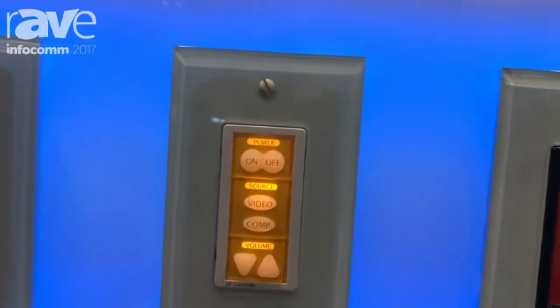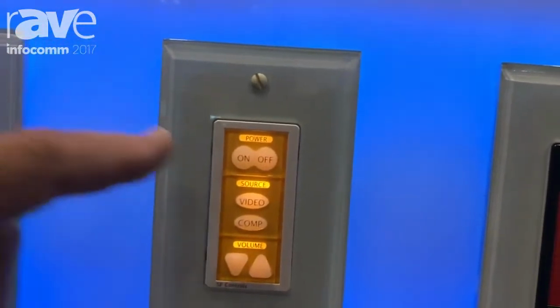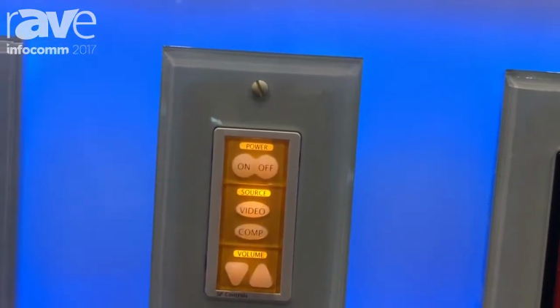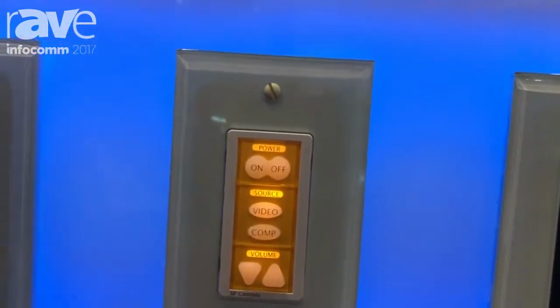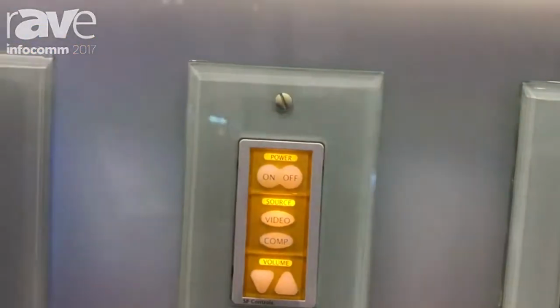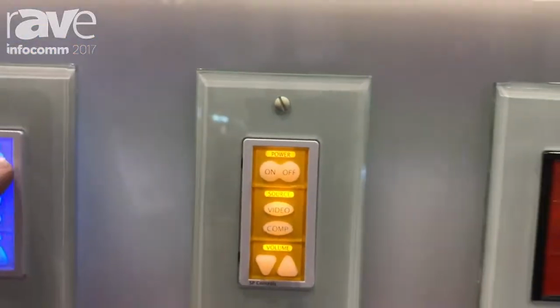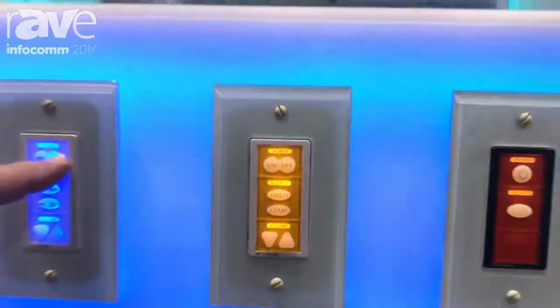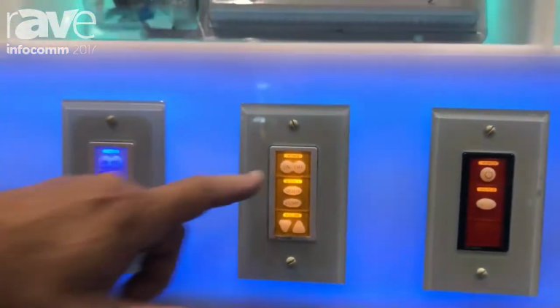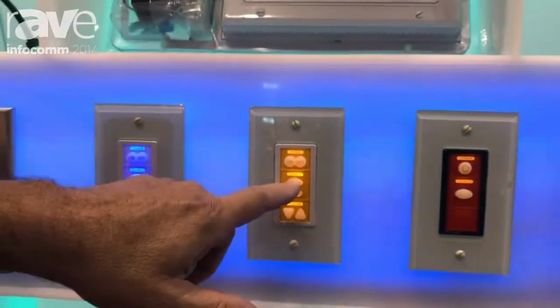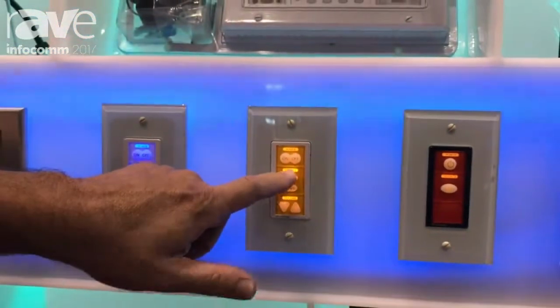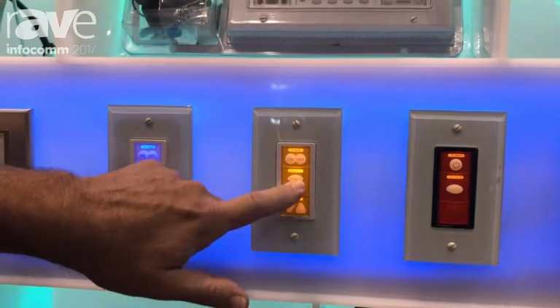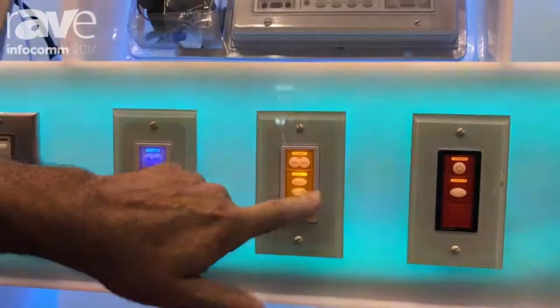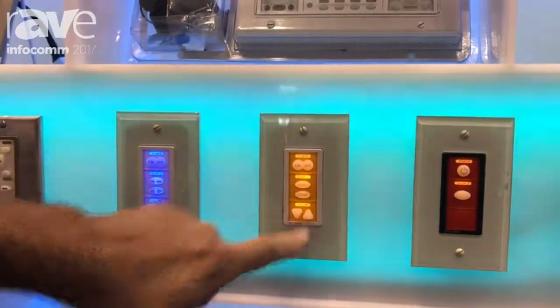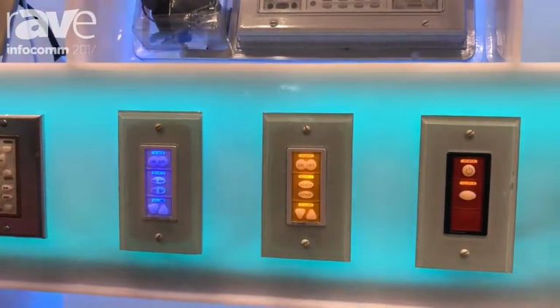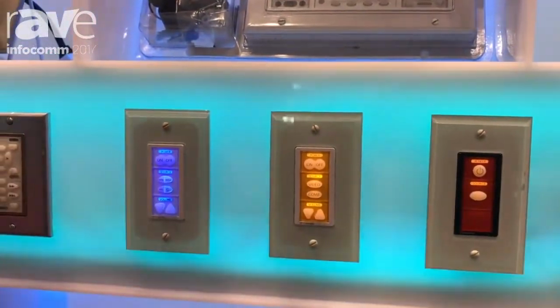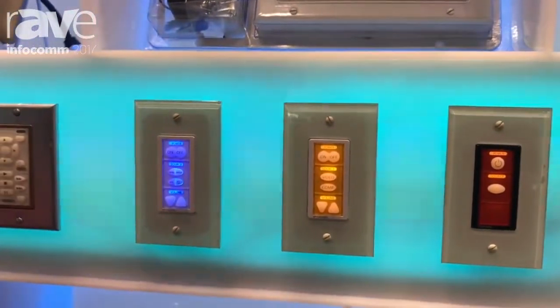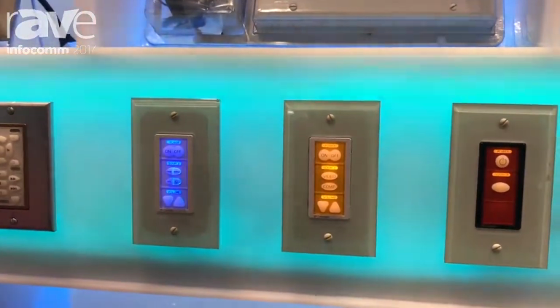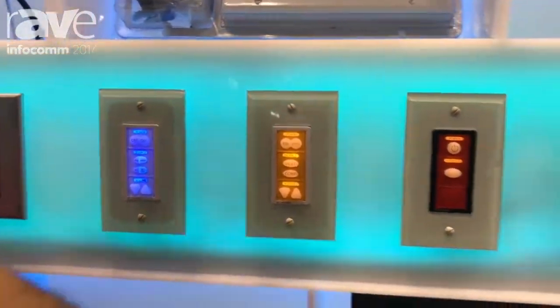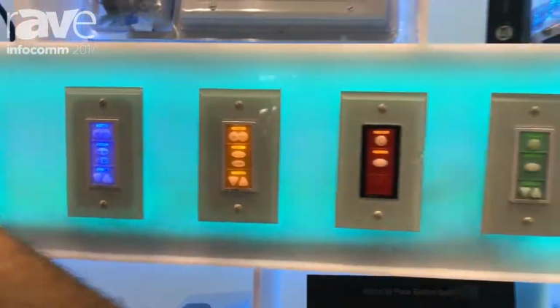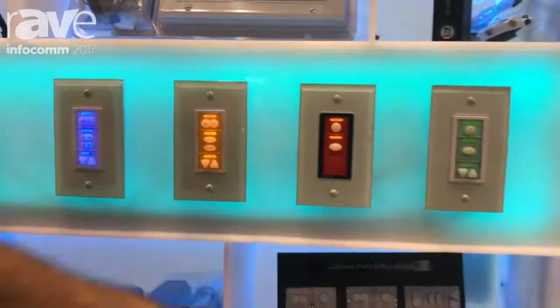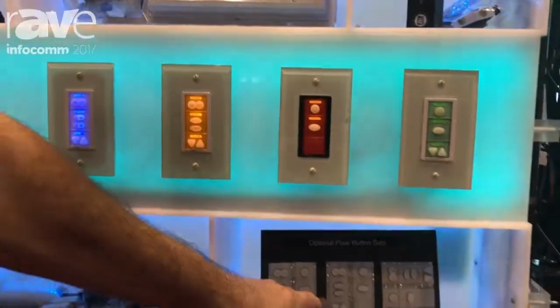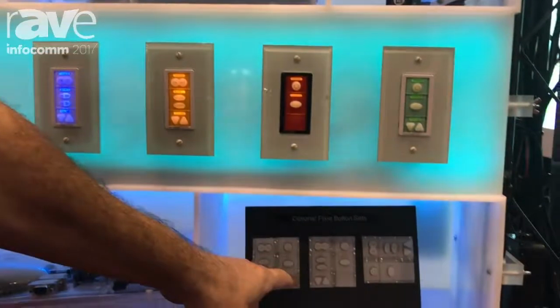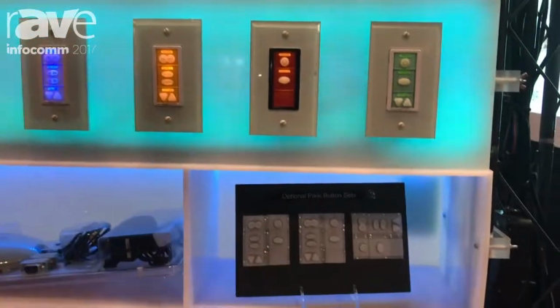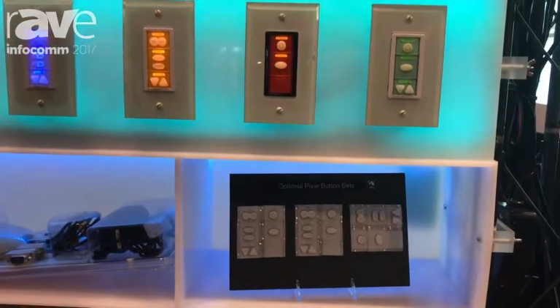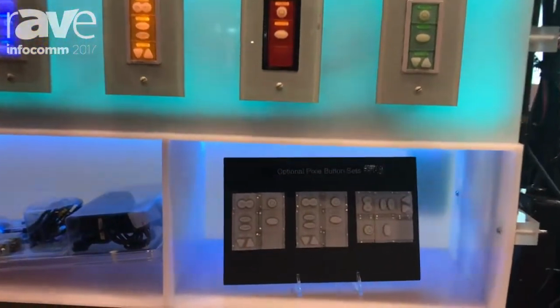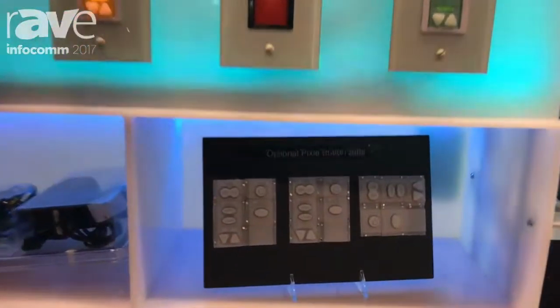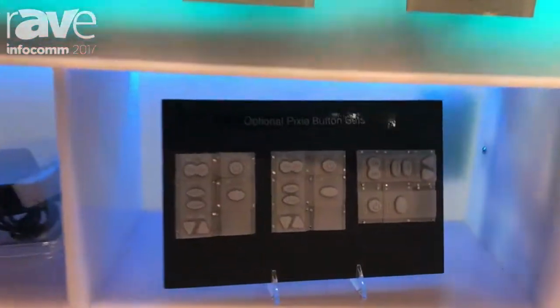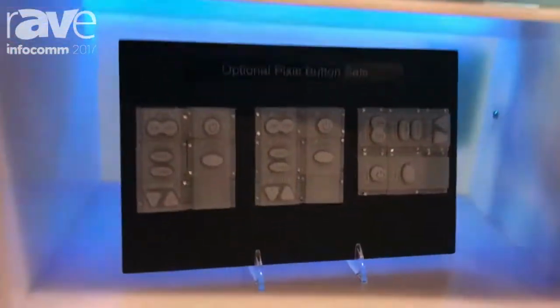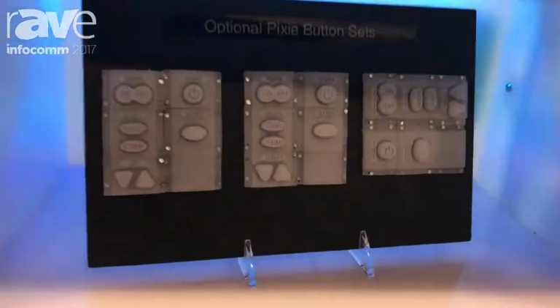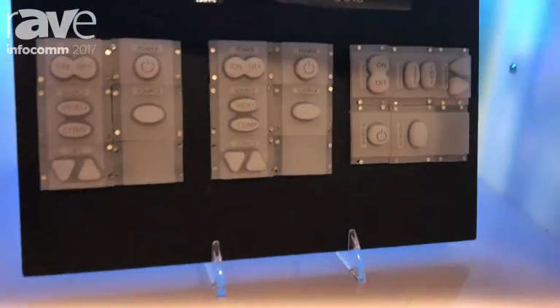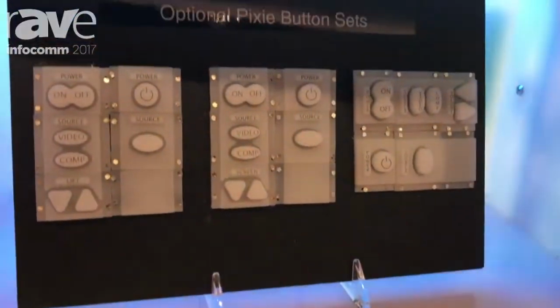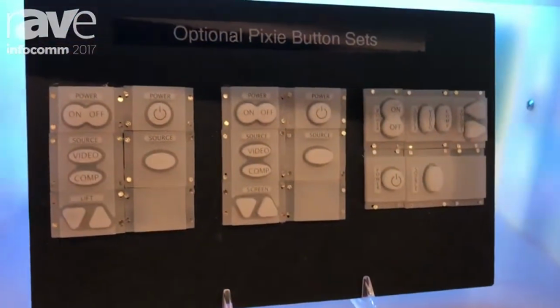You could turn a system on, you could turn a system off, you could switch sources, and you could attenuate the audio. We have a number of buttons that come with the Pixie to accommodate the various projectors or devices that you want to control.